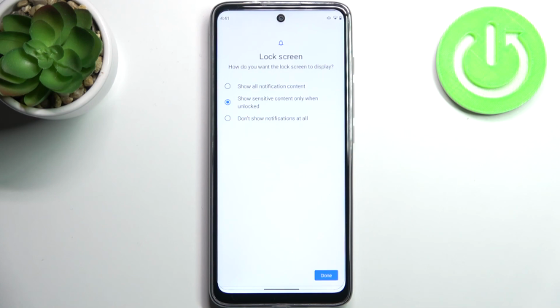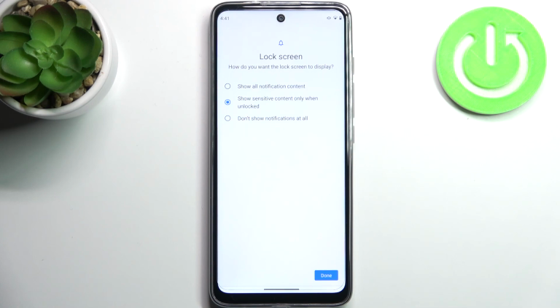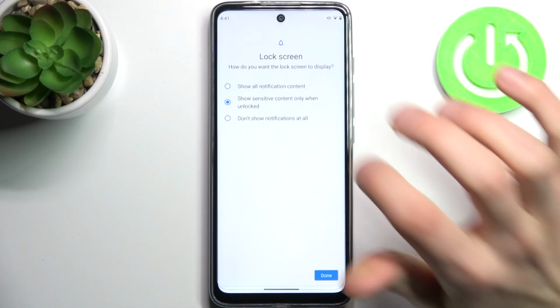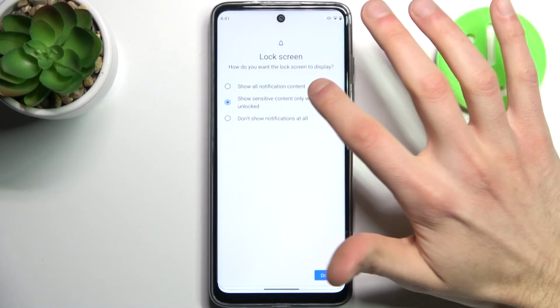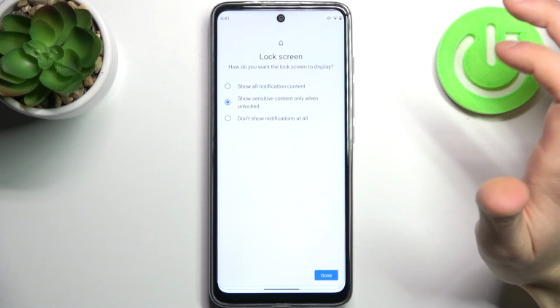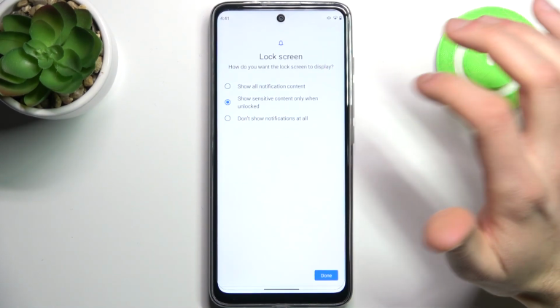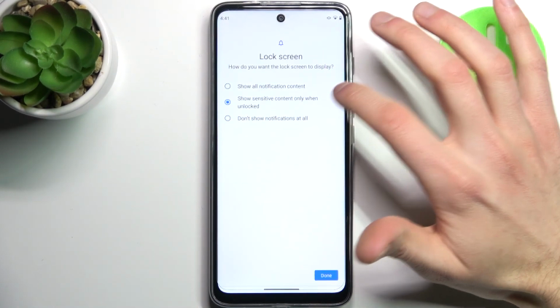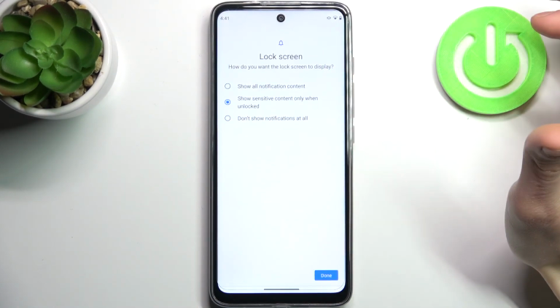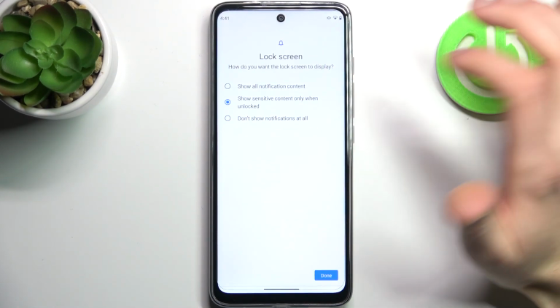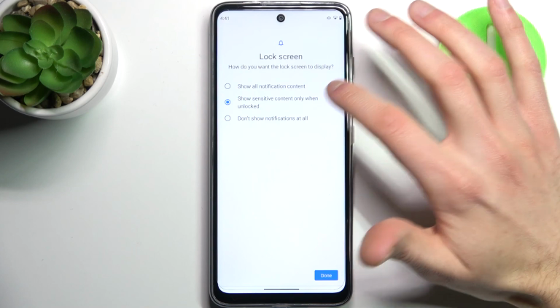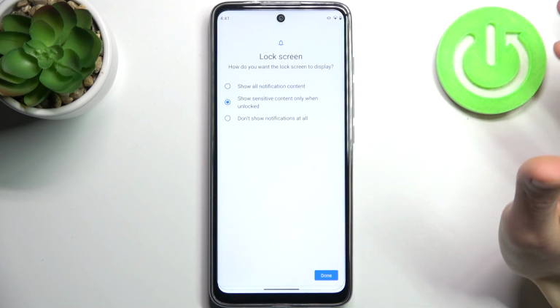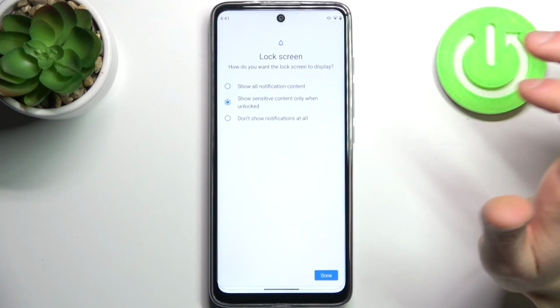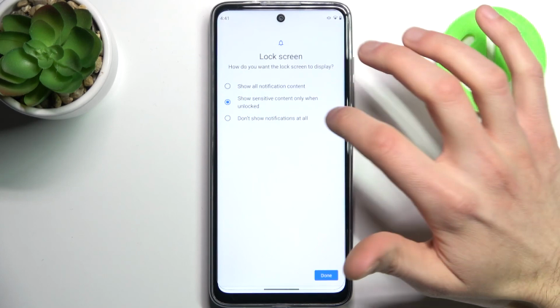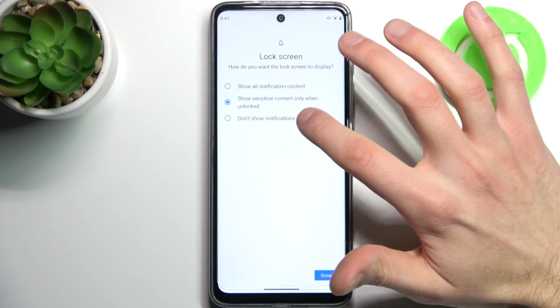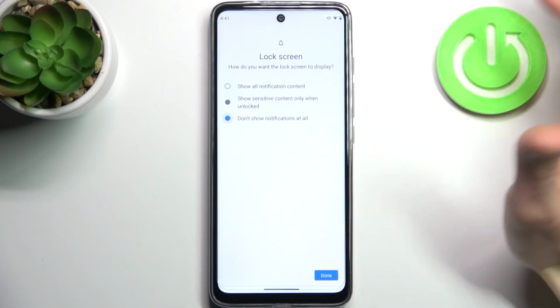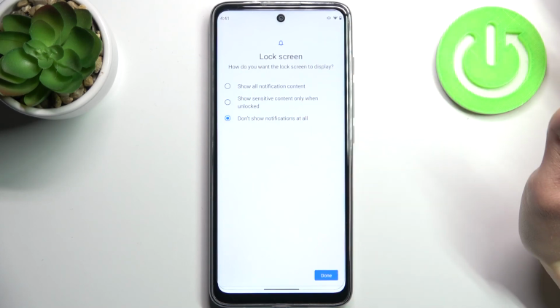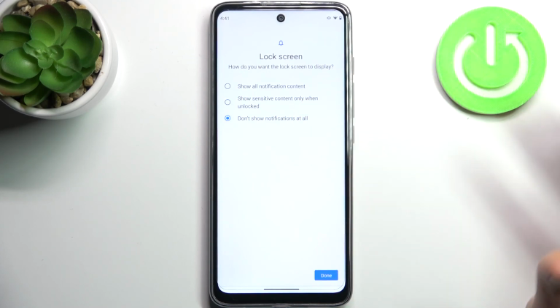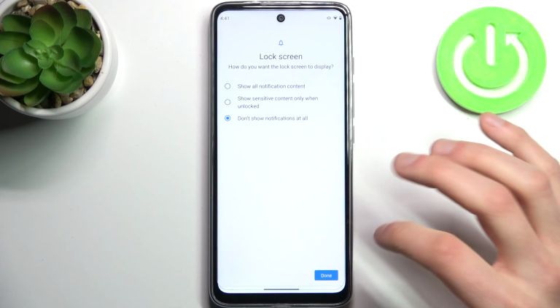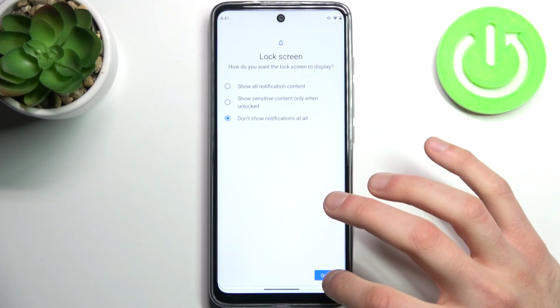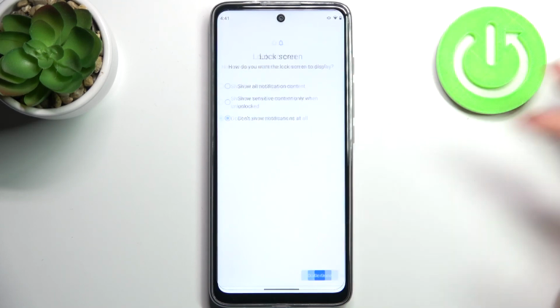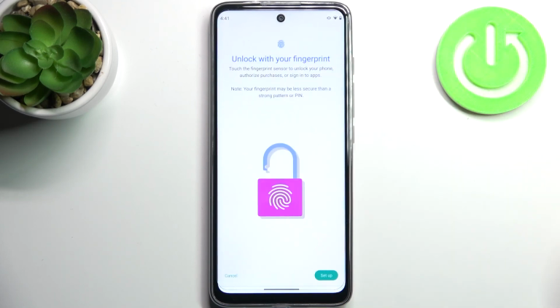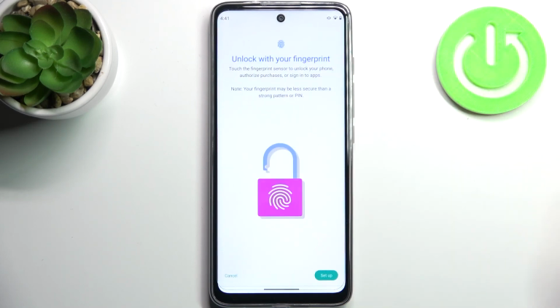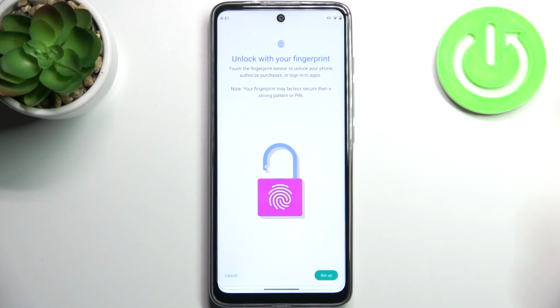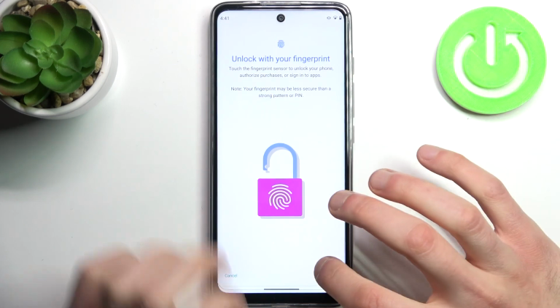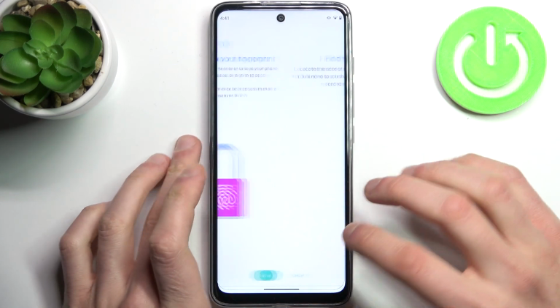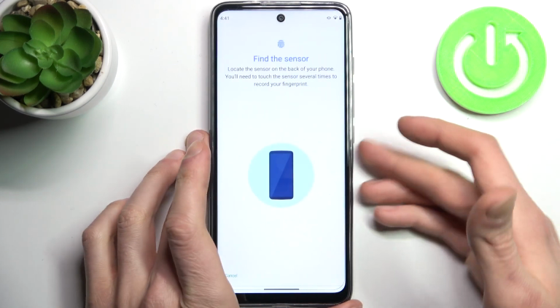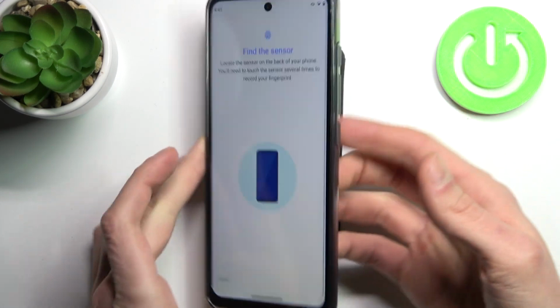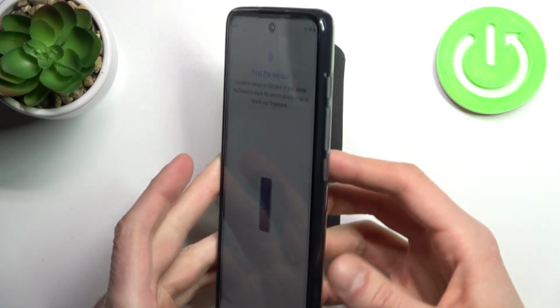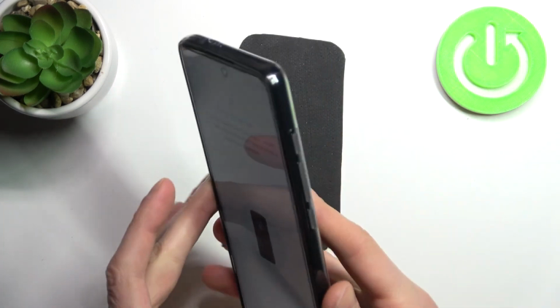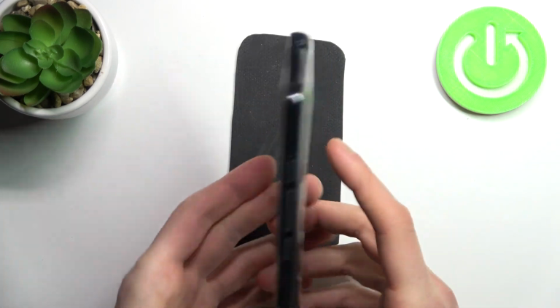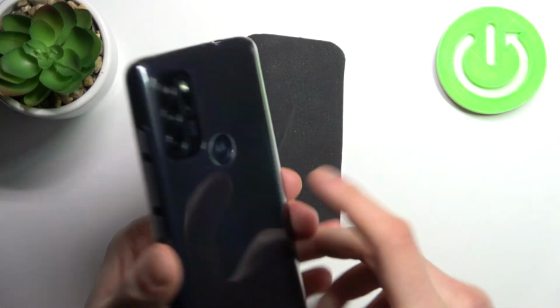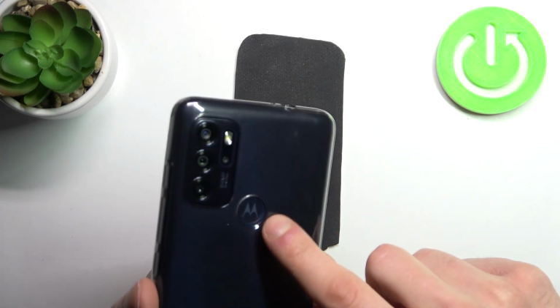You can show all notifications, hide sensitive content, or not show any notifications at all. Then you have to find the fingerprint sensor, which is located here on the device.